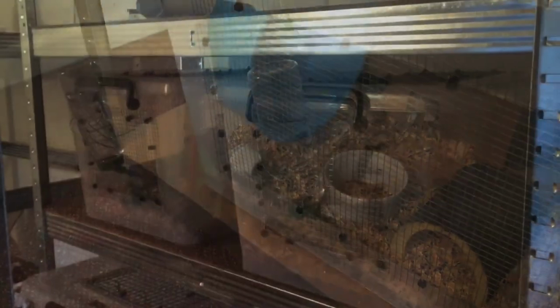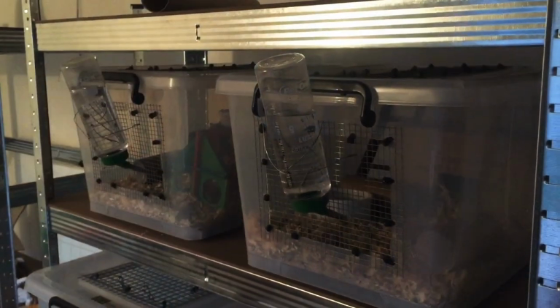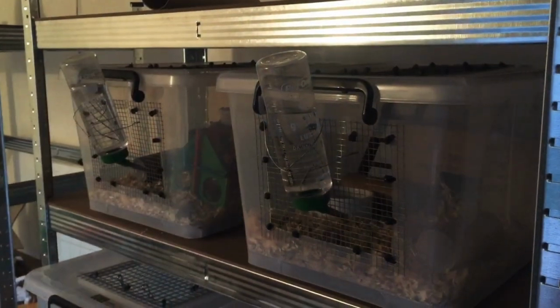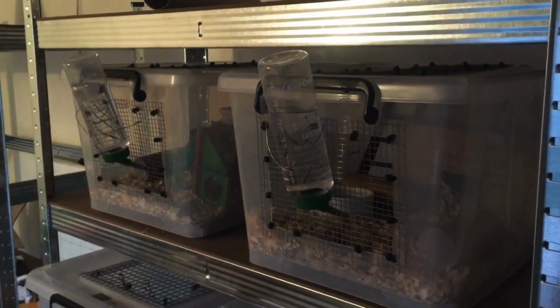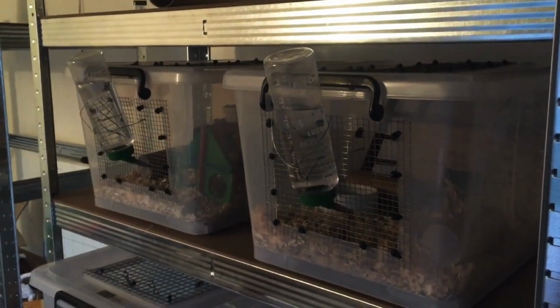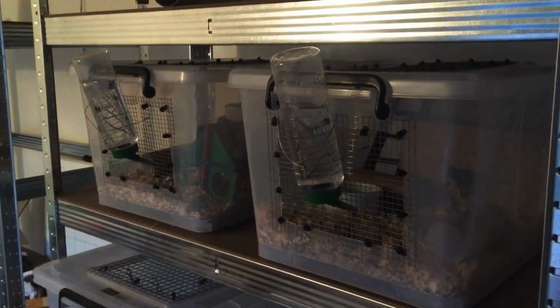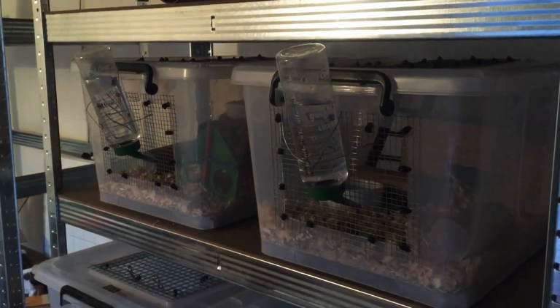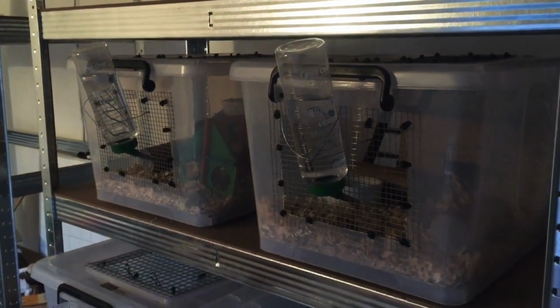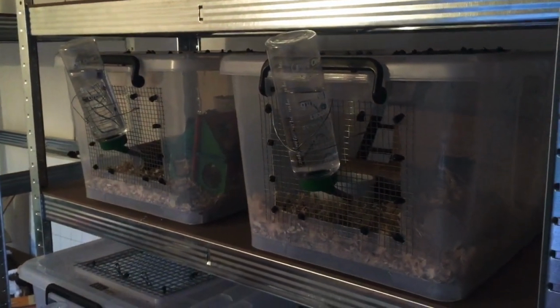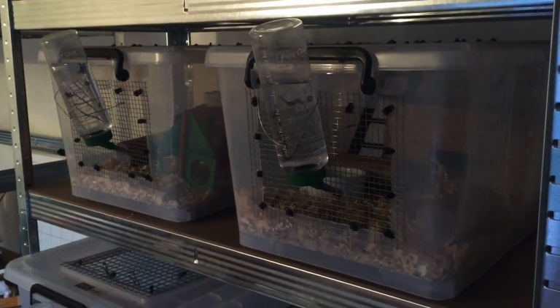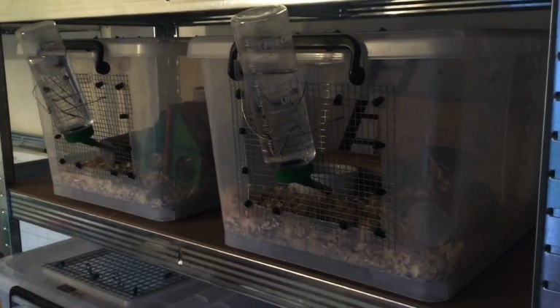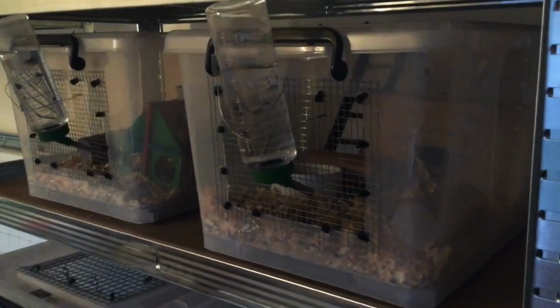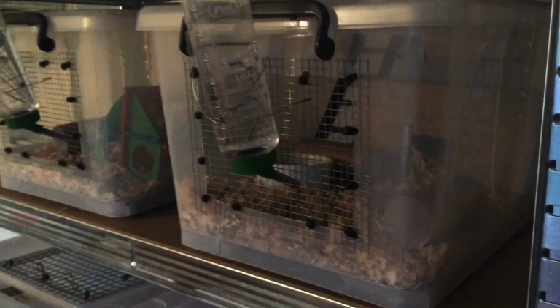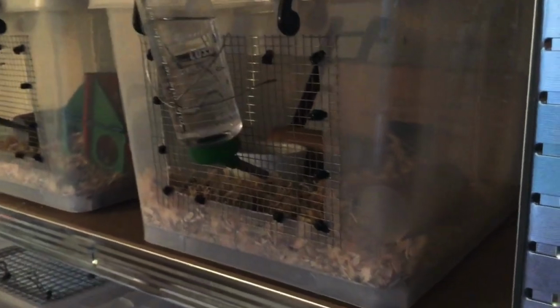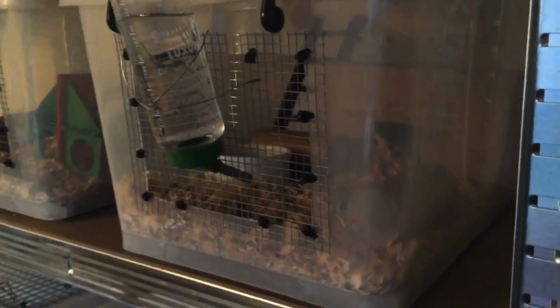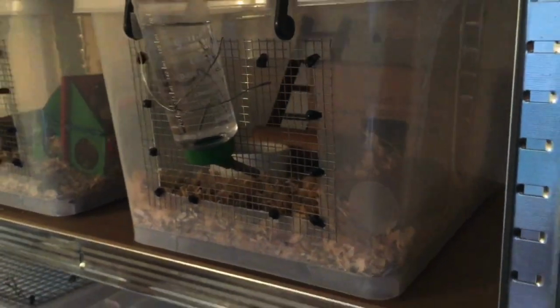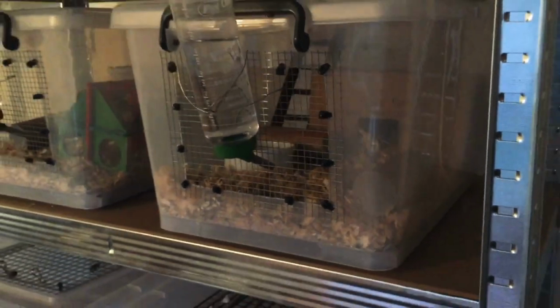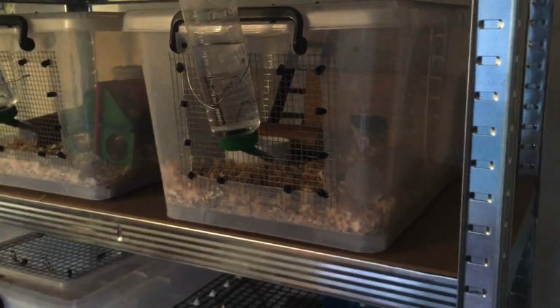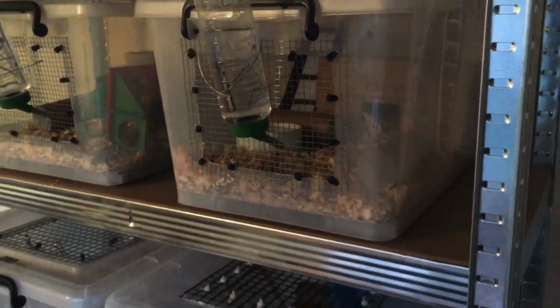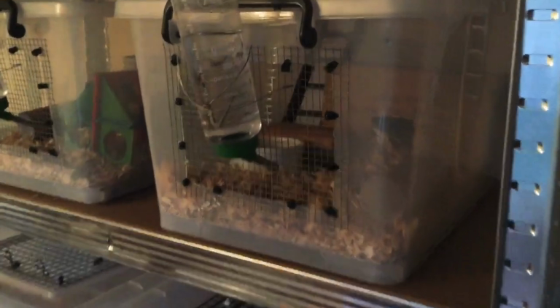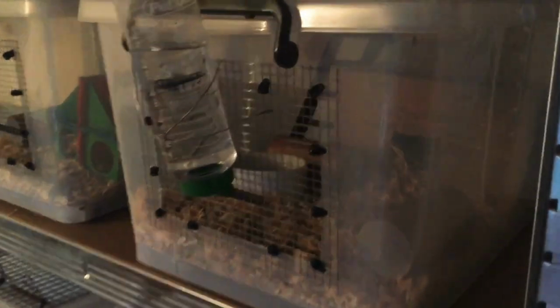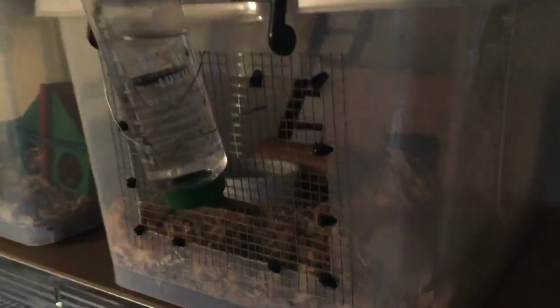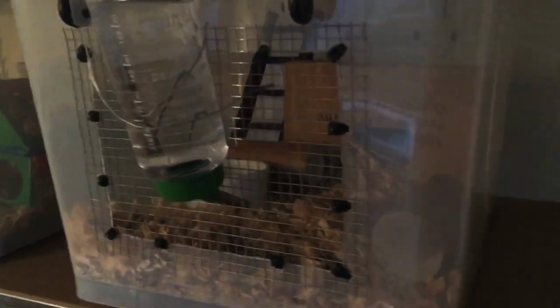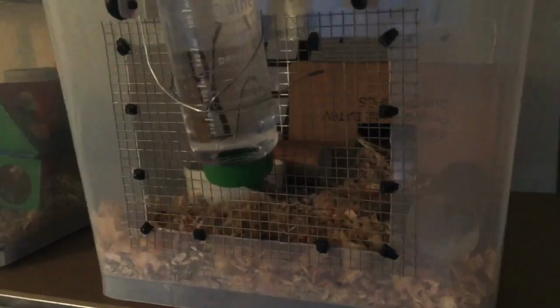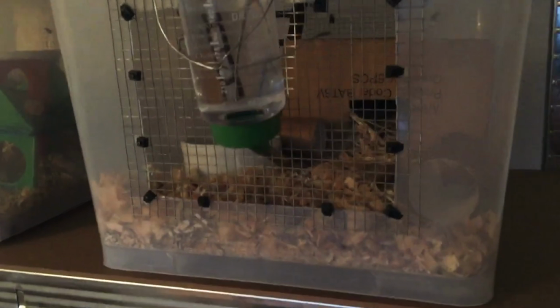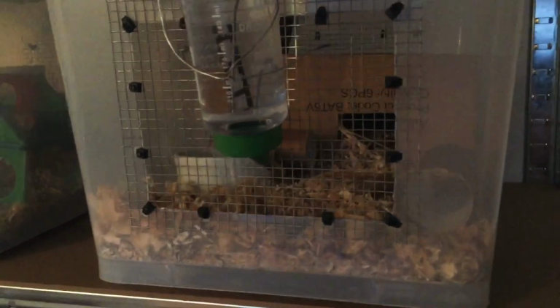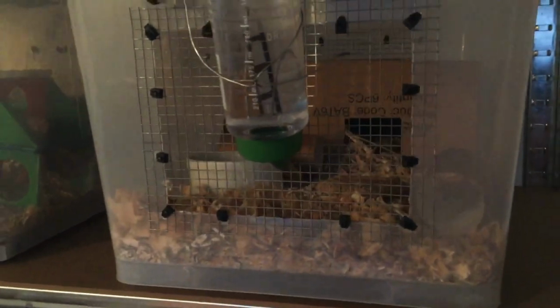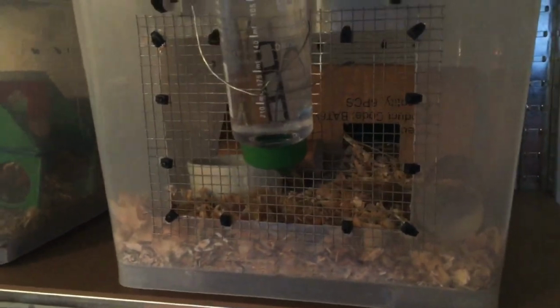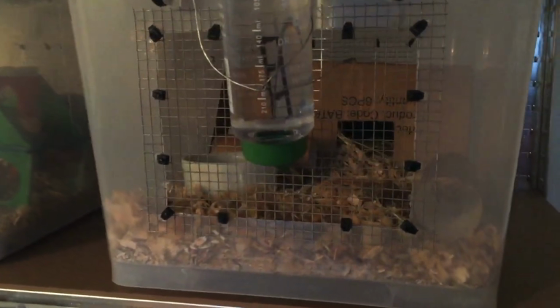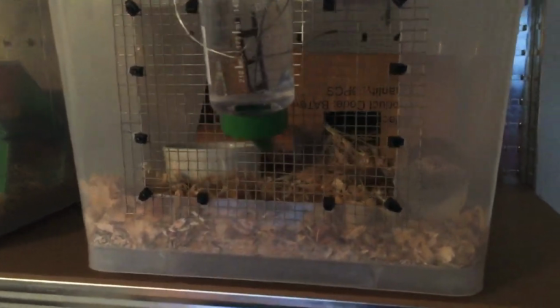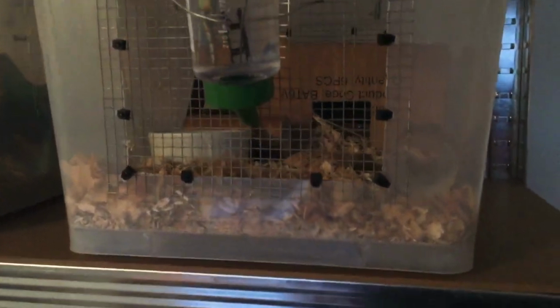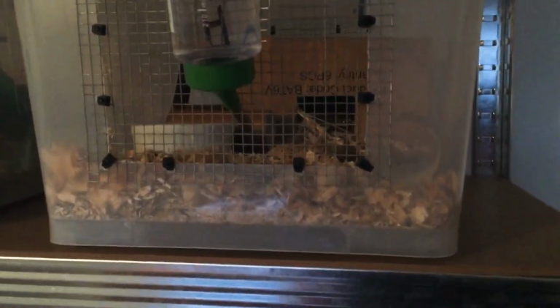Hi guys! Back with part 2 of our Masuri Tour series. If you haven't seen the first part, I'll link it down below and you can quickly watch that while watching the rest of this video. But yeah, we're going to start off with our maternity tubs as you can see right now.